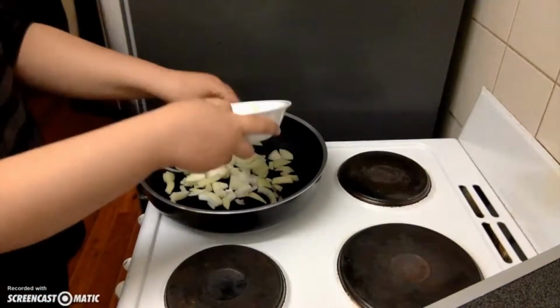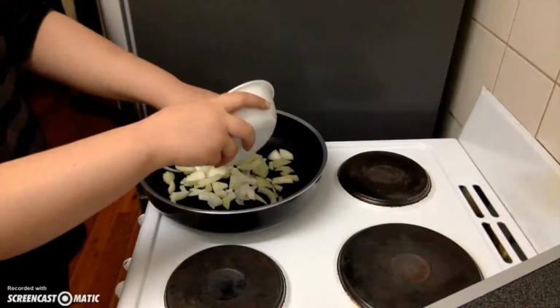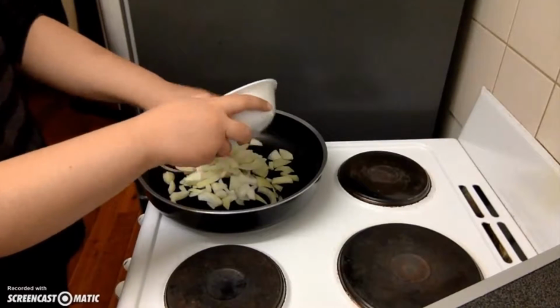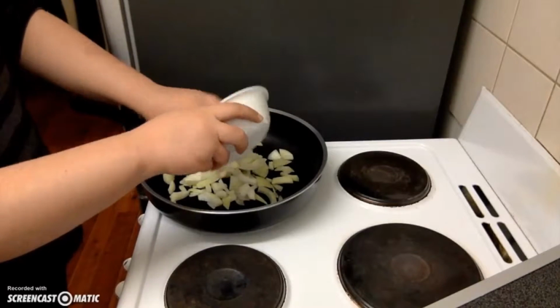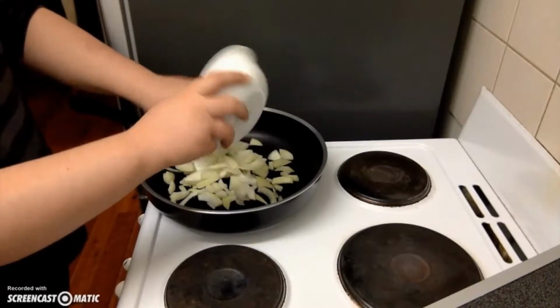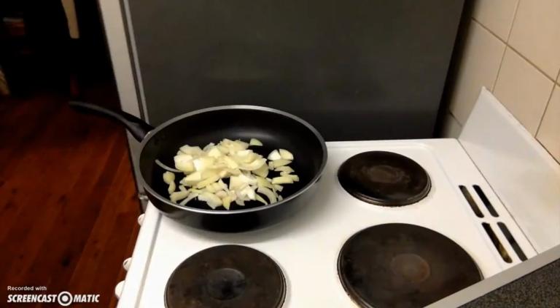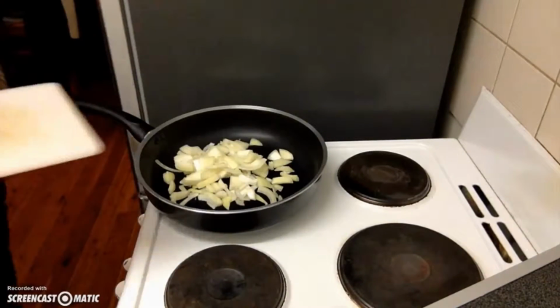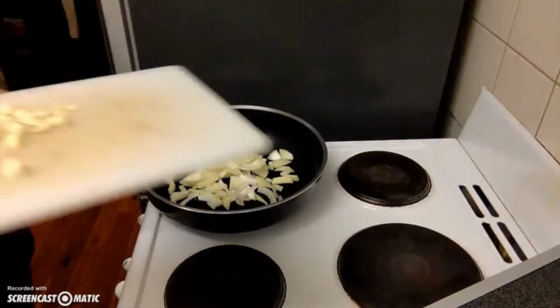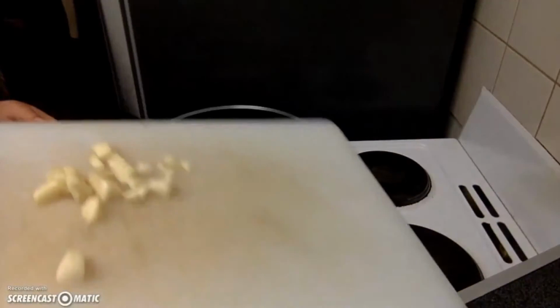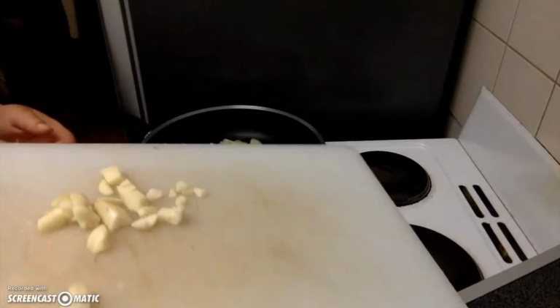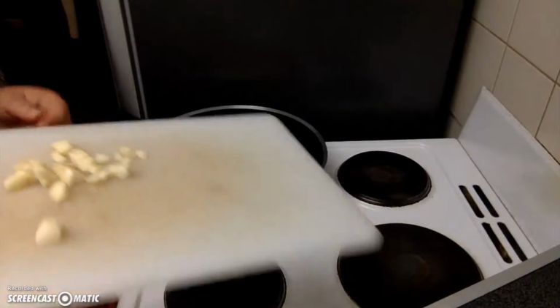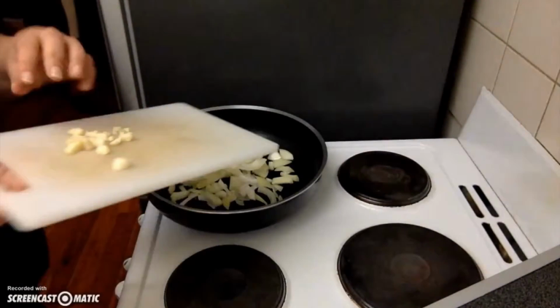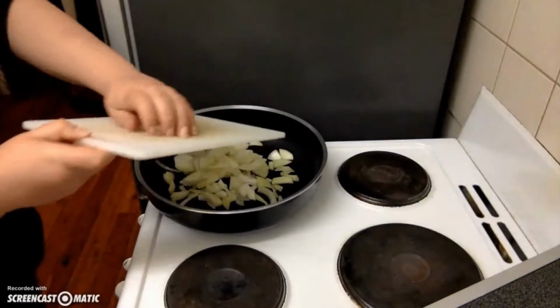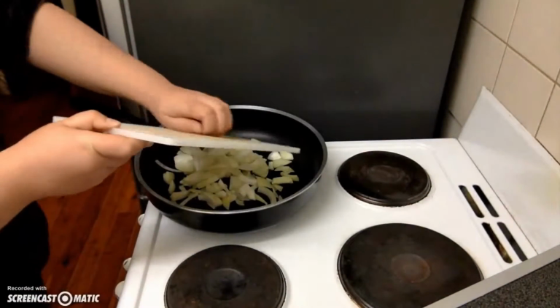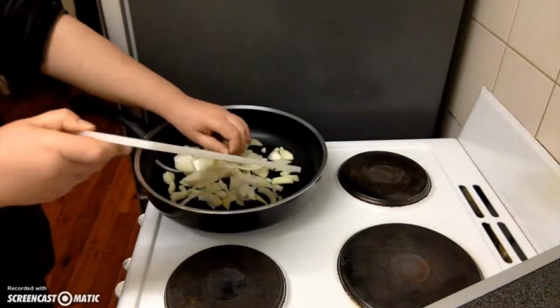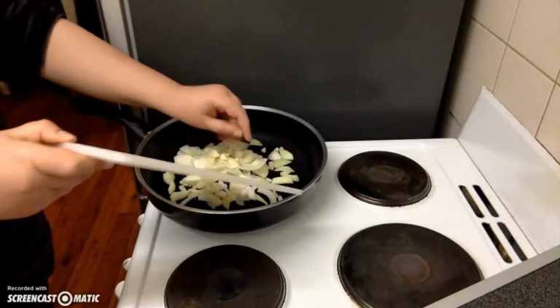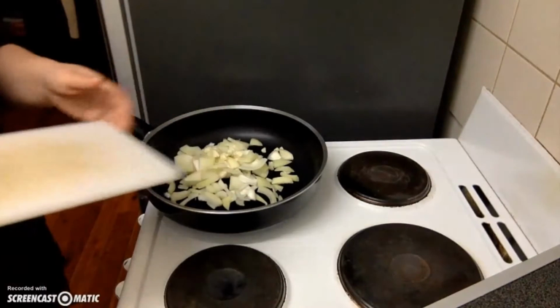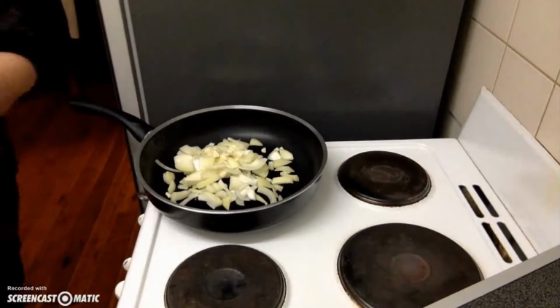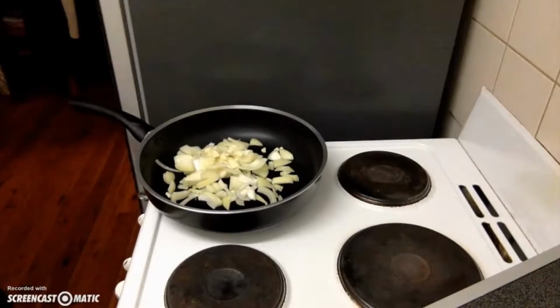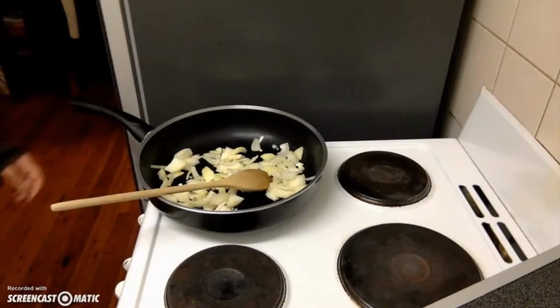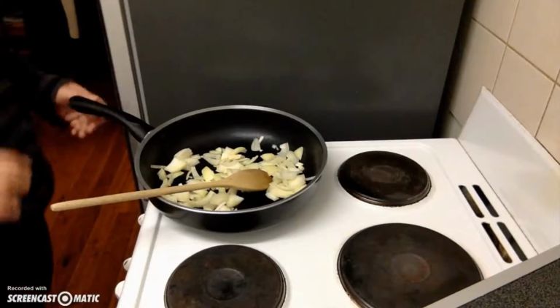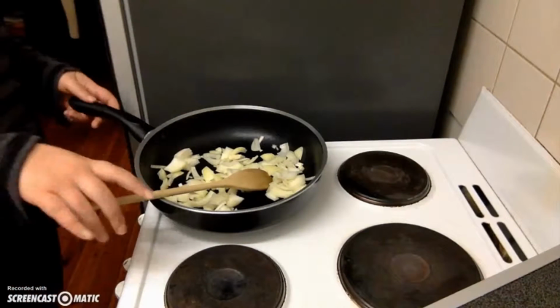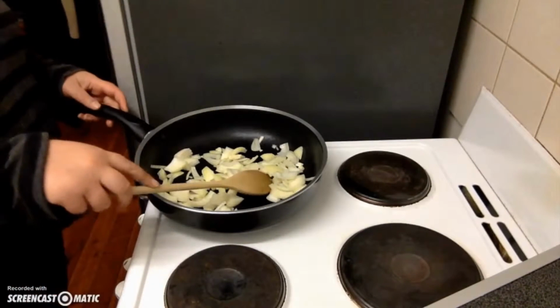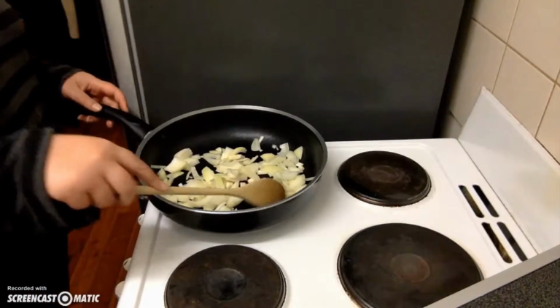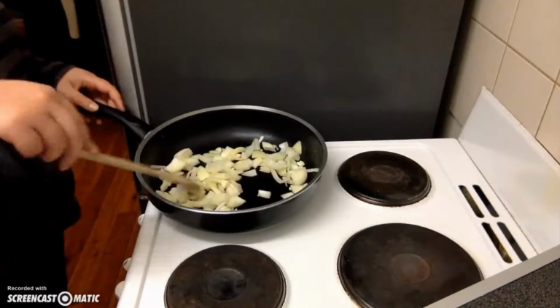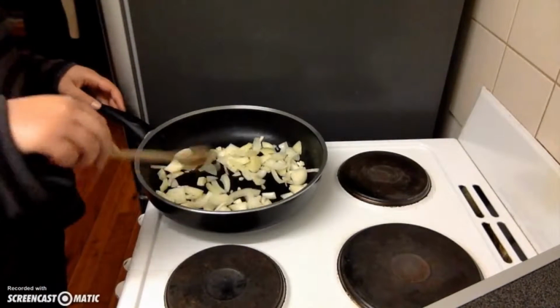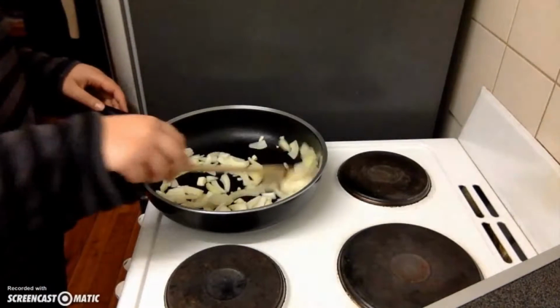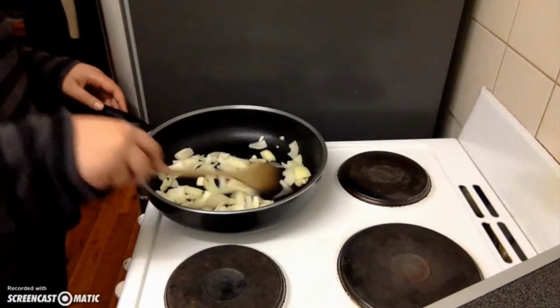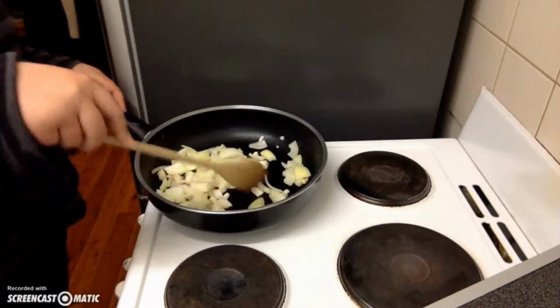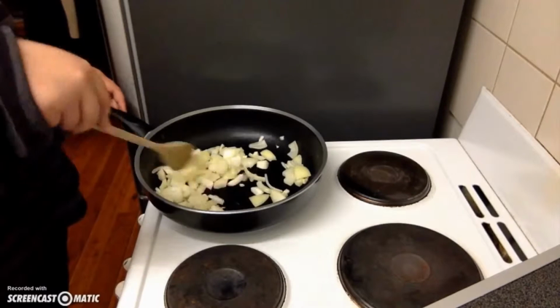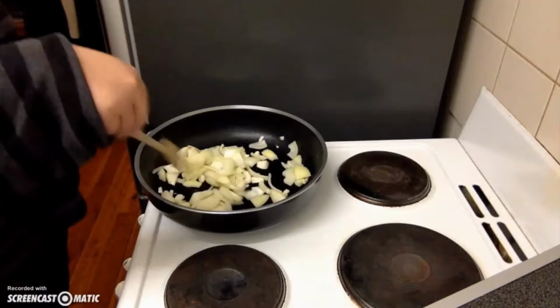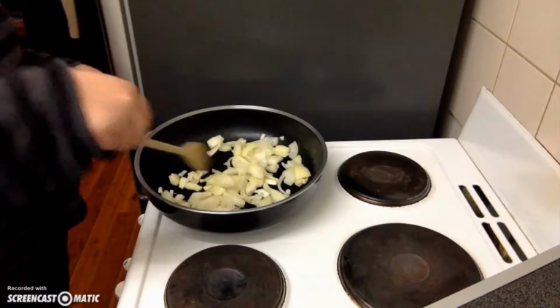Now let's mash up that potato and put it into the half cup measure. Now it's time to get that onion and garlic sizzling away. You'll be cooking that off for about three to four minutes, sautéing lightly, and just add a little bit of water in there just to get things going.